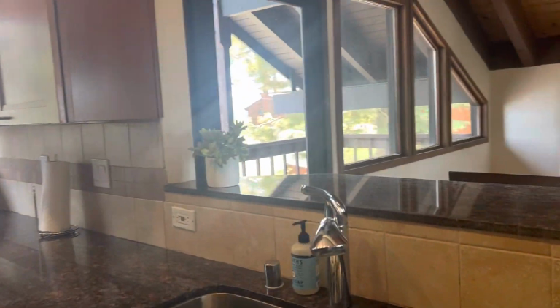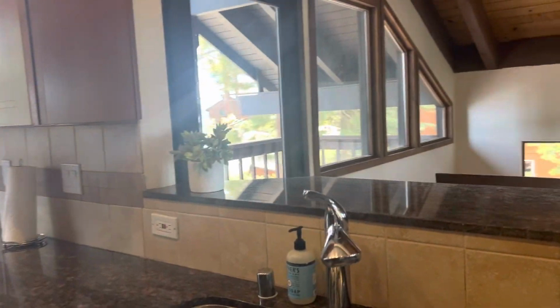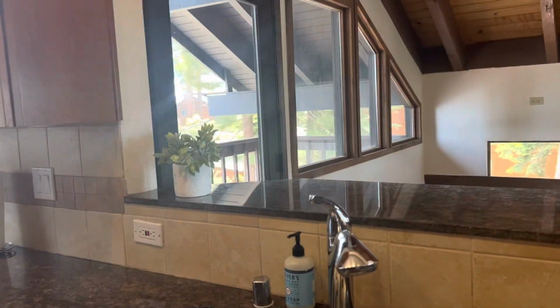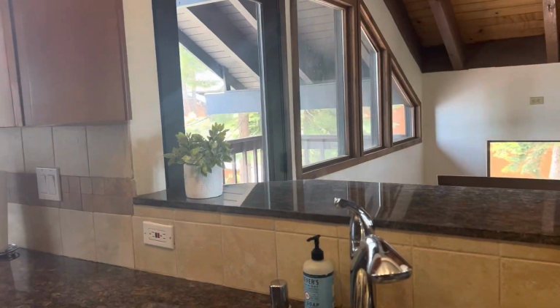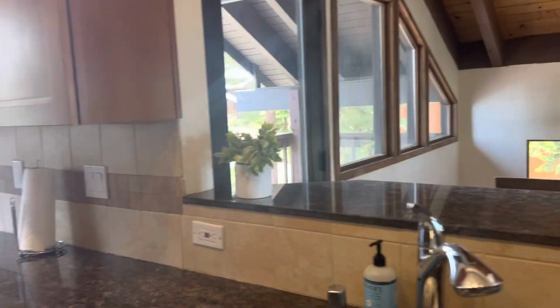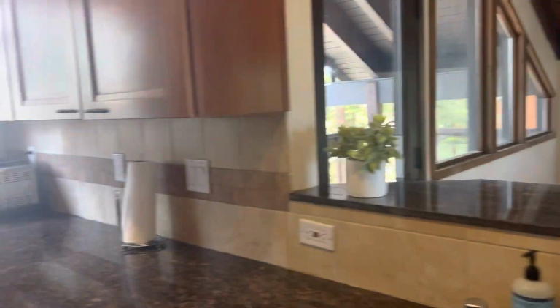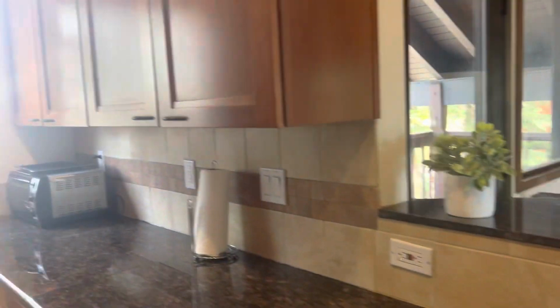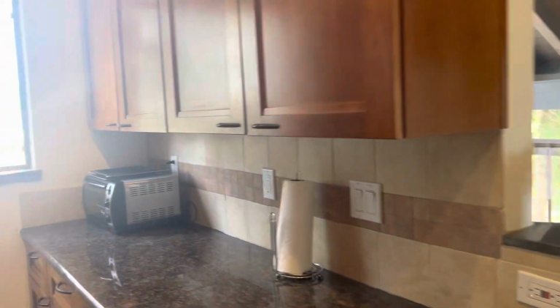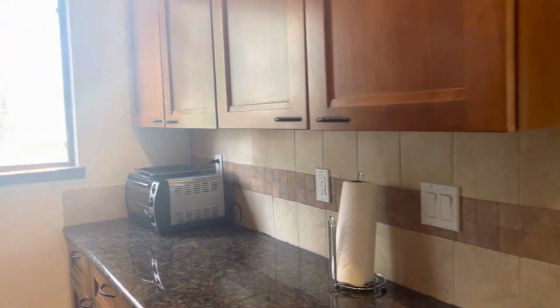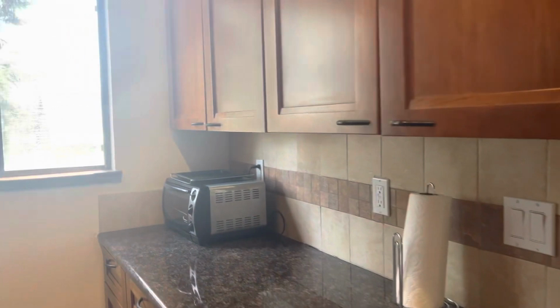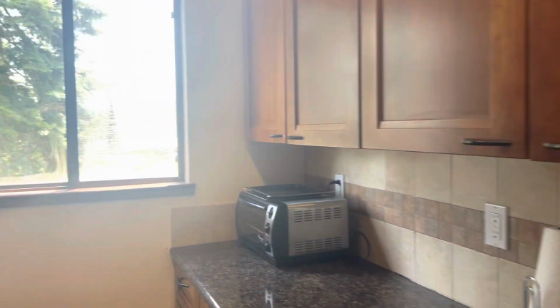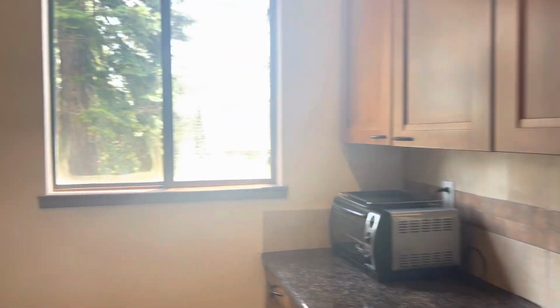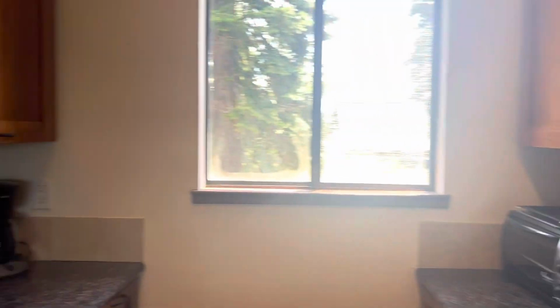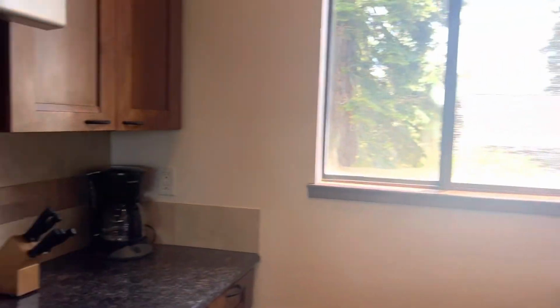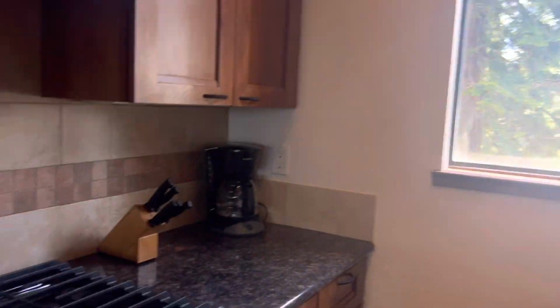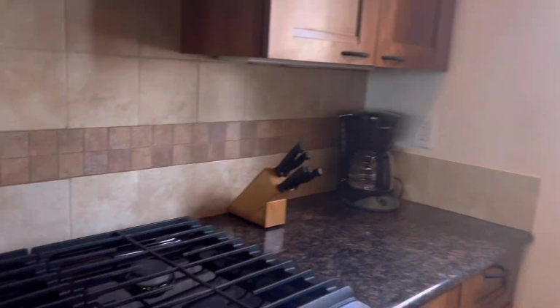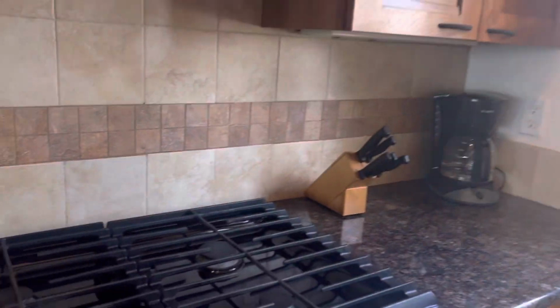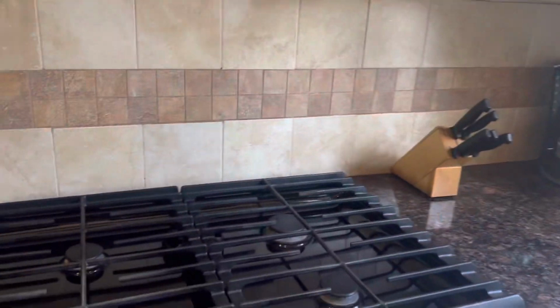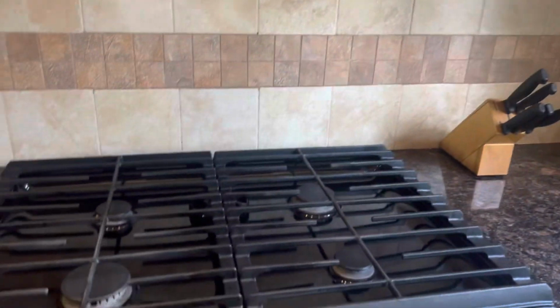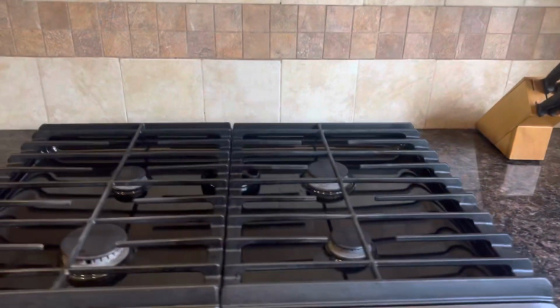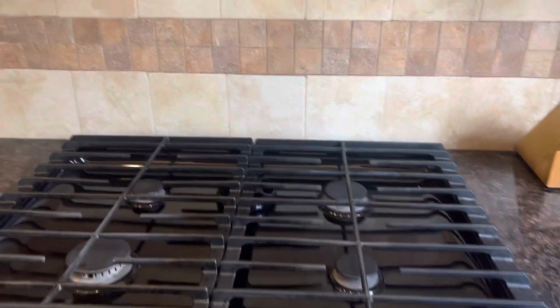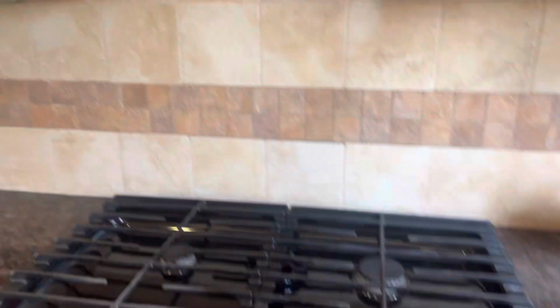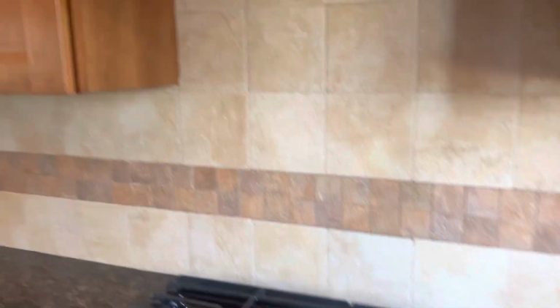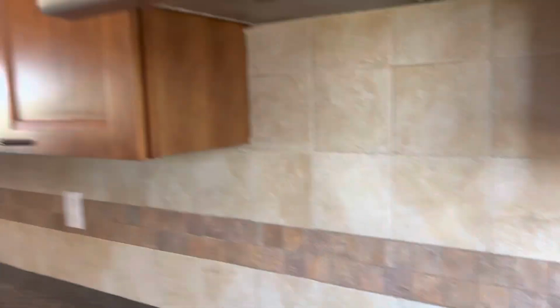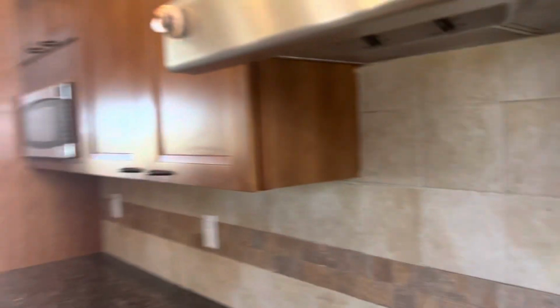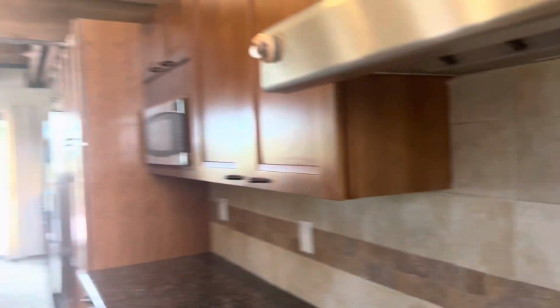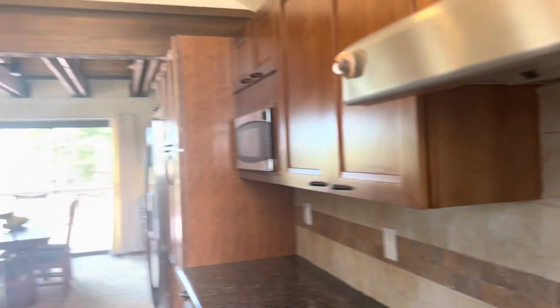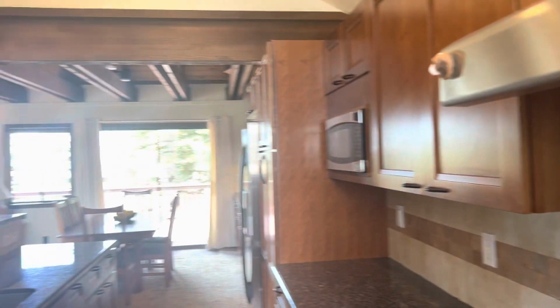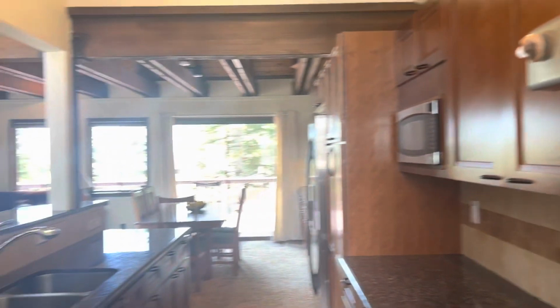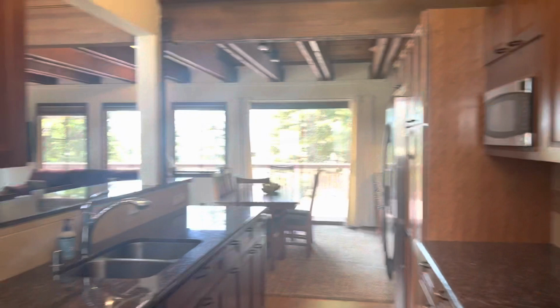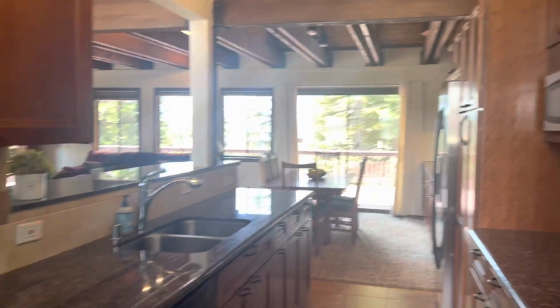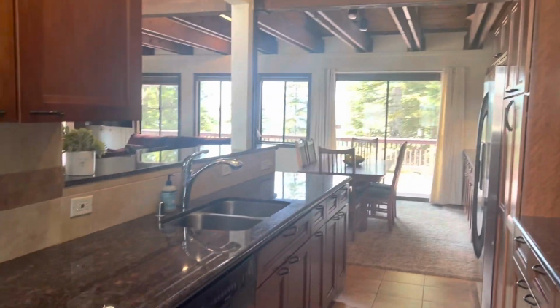That's what they call a galley kitchen. Nice appliances — that's gas. Built-in microwave.